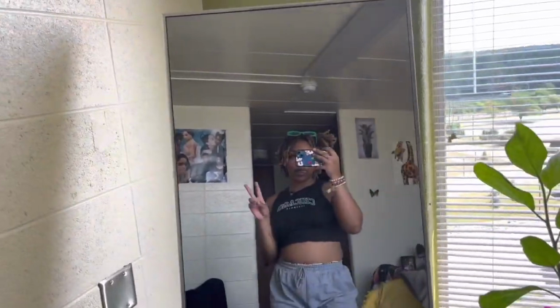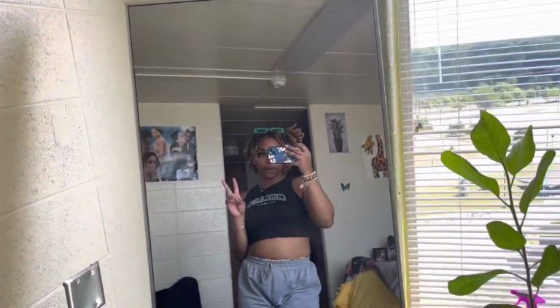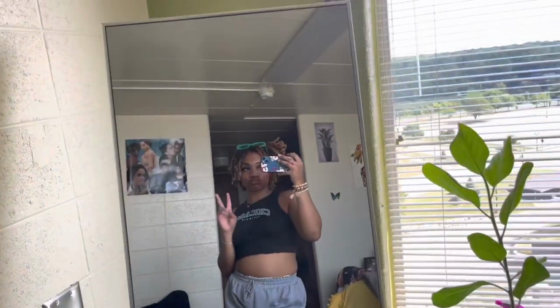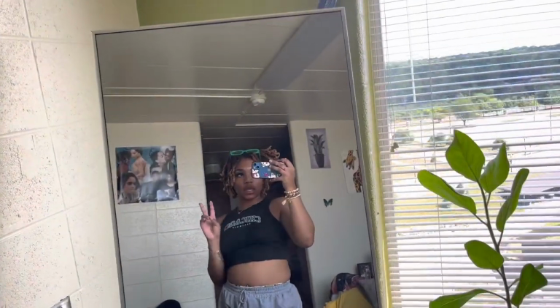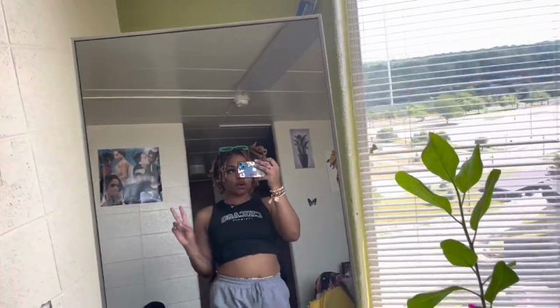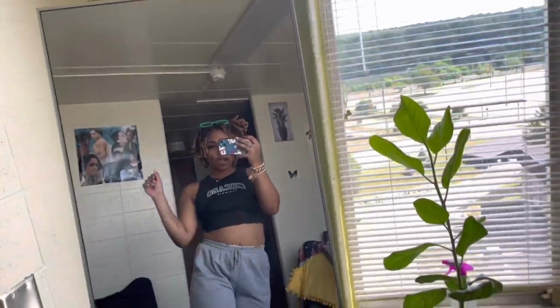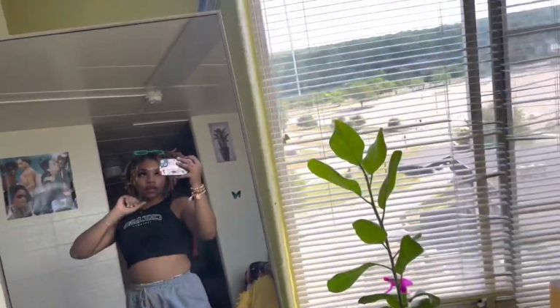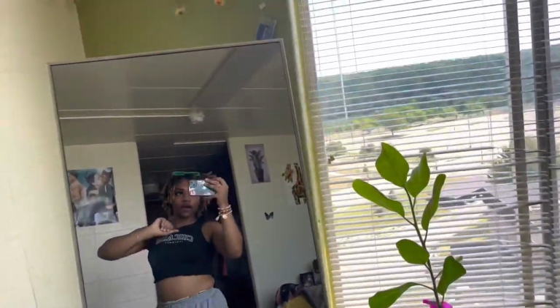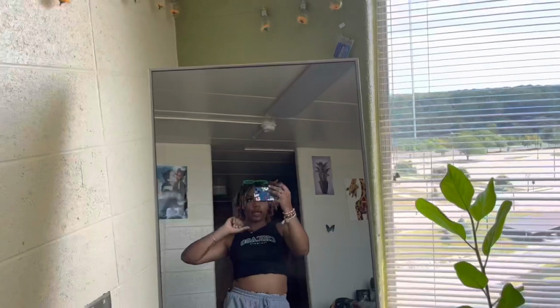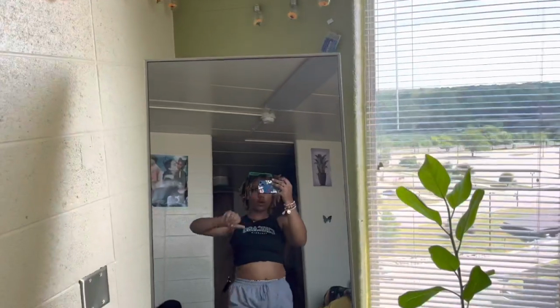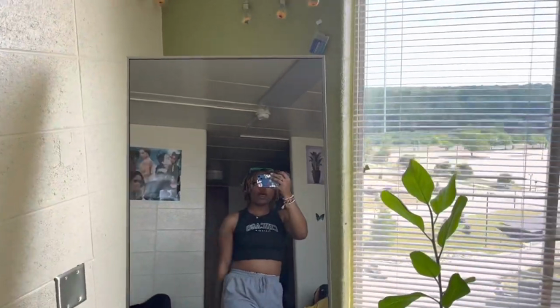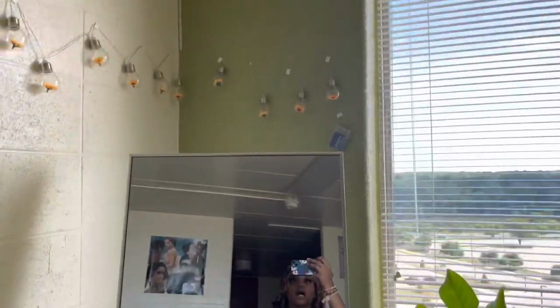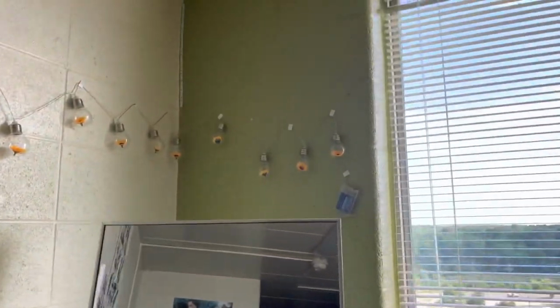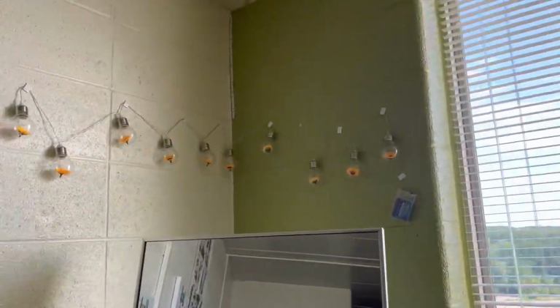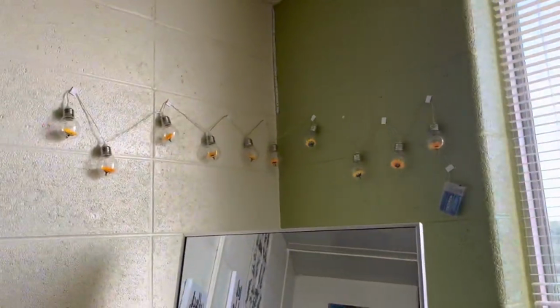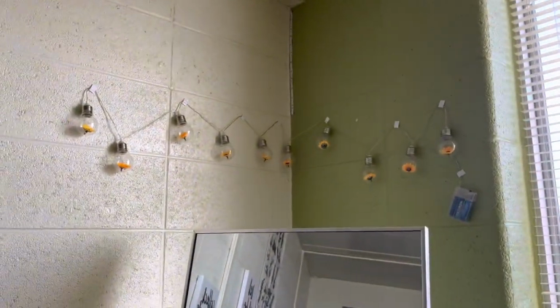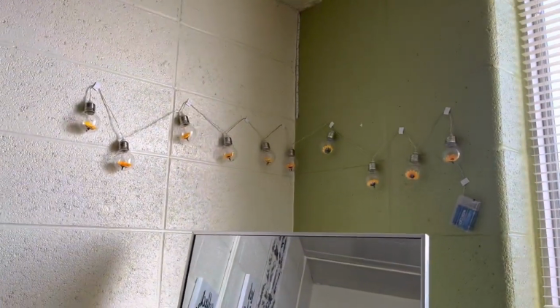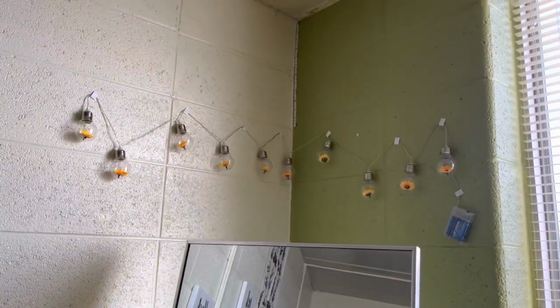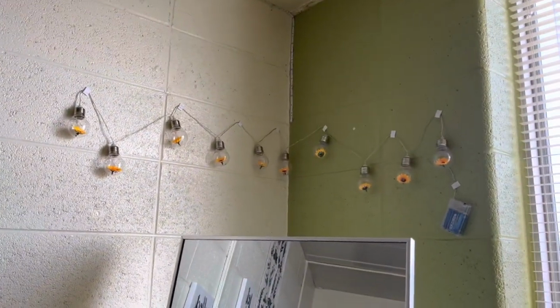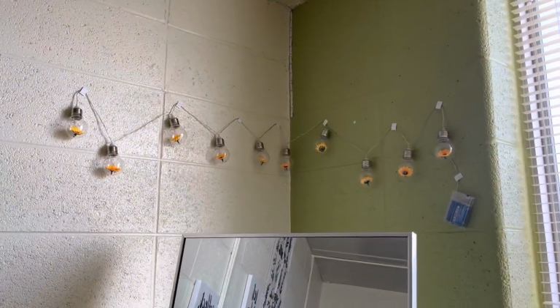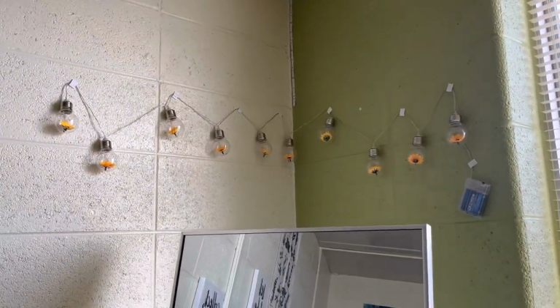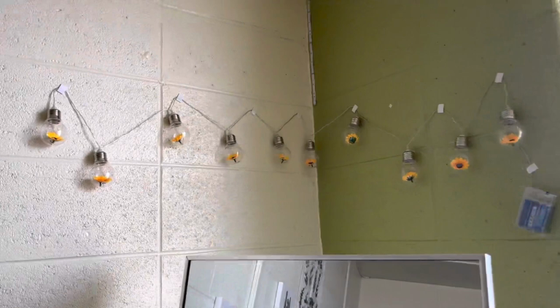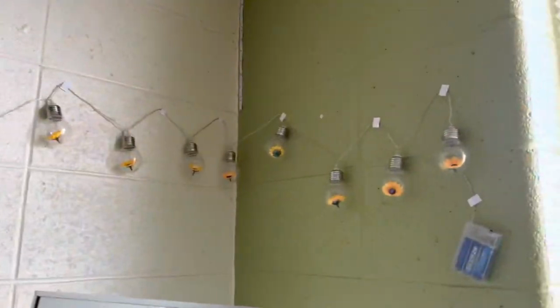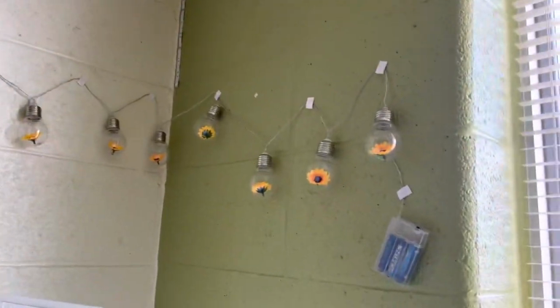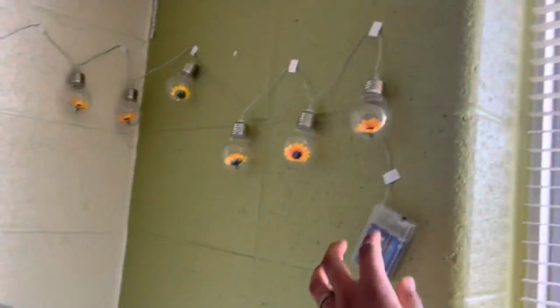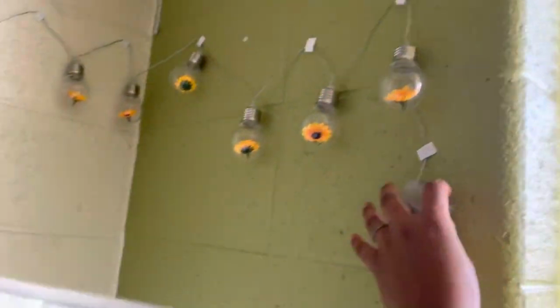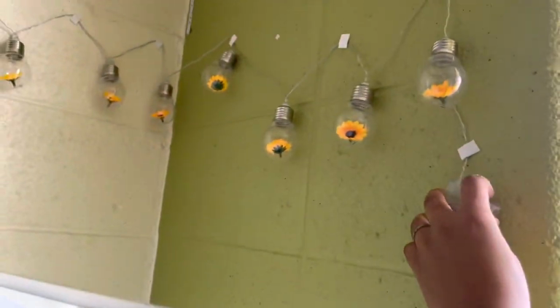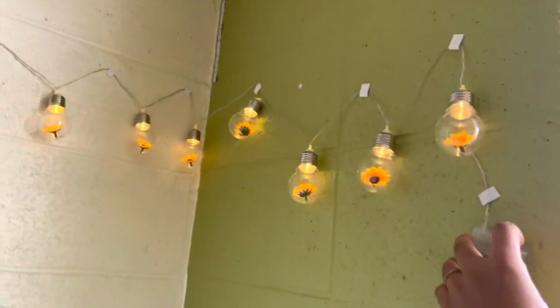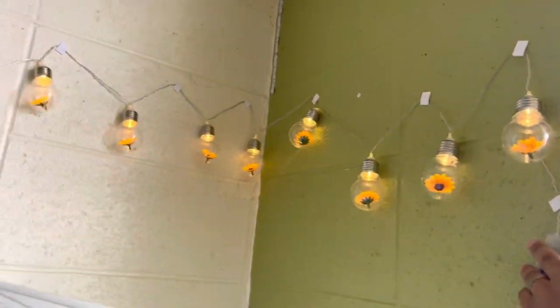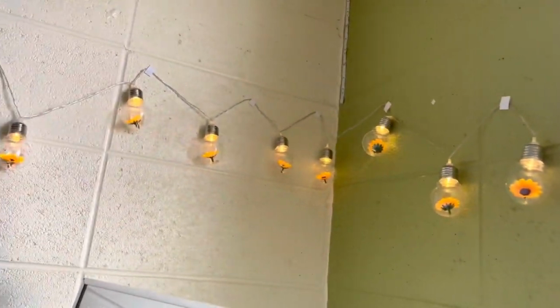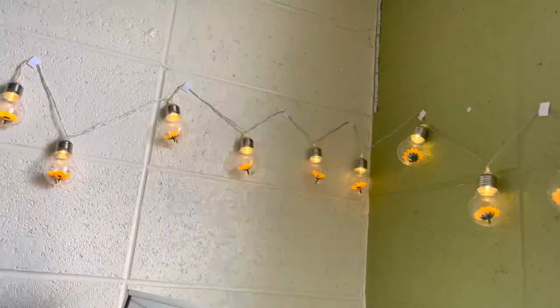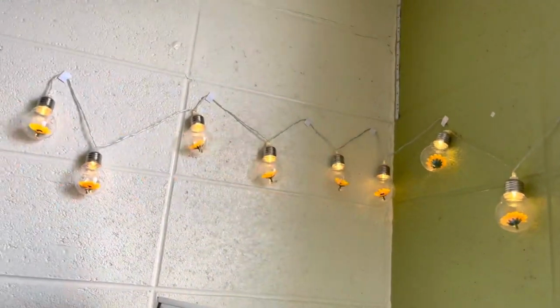I got these strobe lights from Shein — these are so cute because they have like little daisies inside, and that's how it looks when it's on.